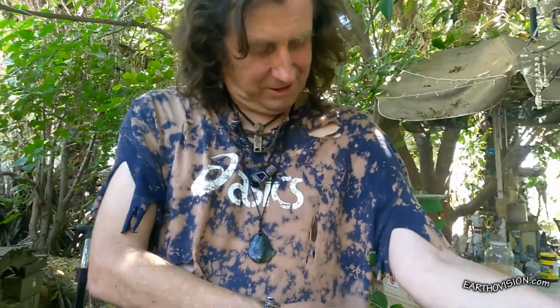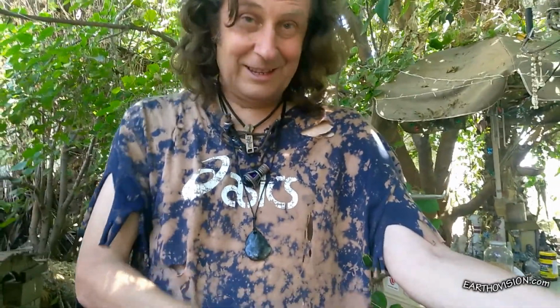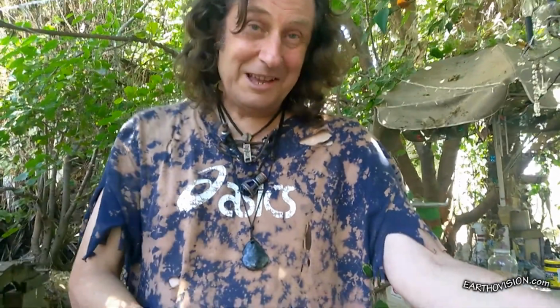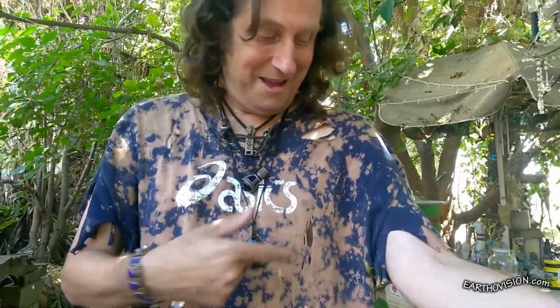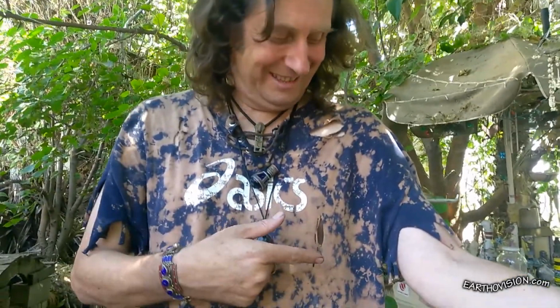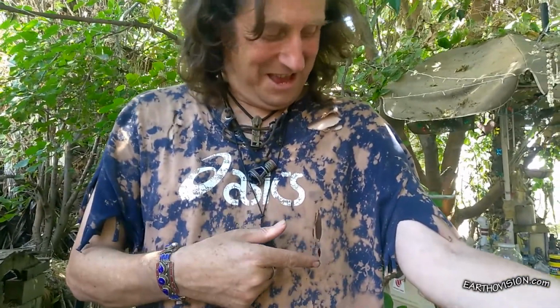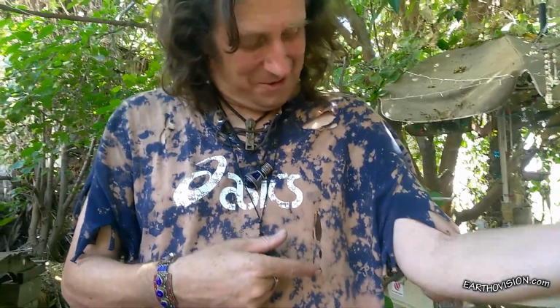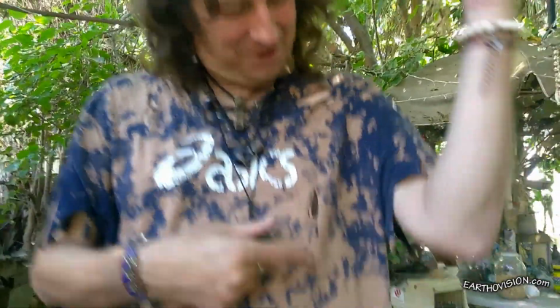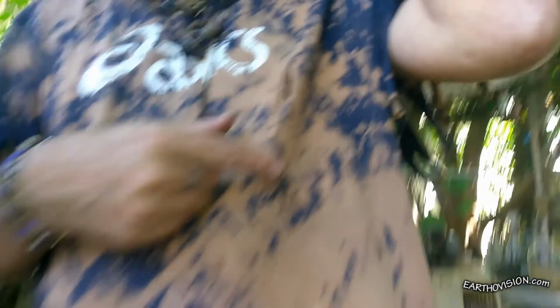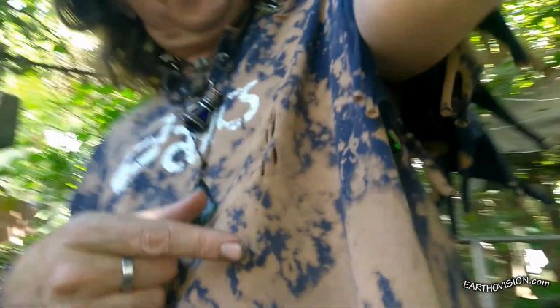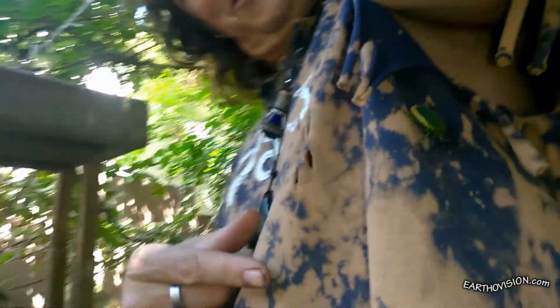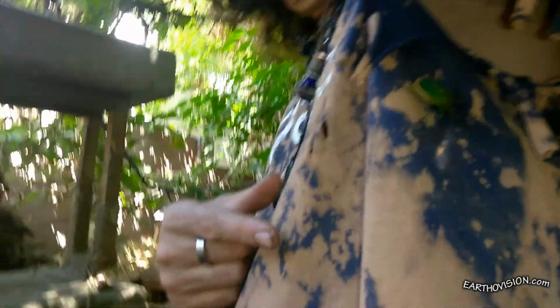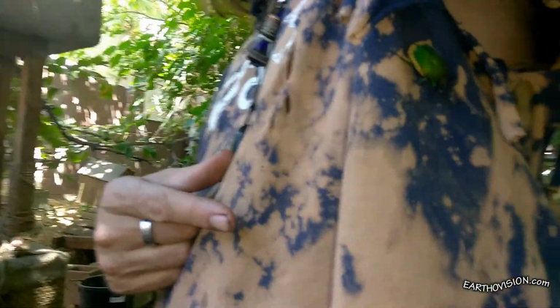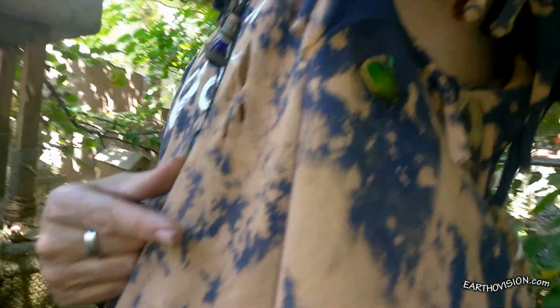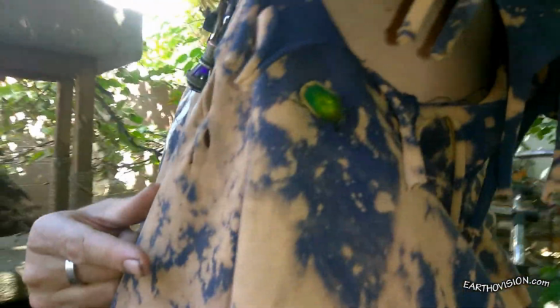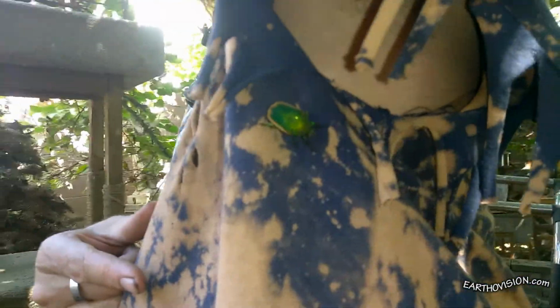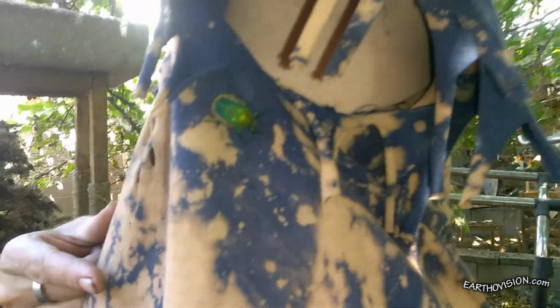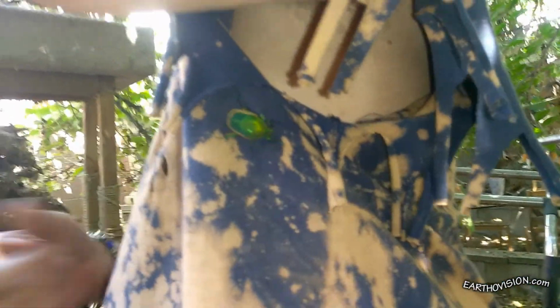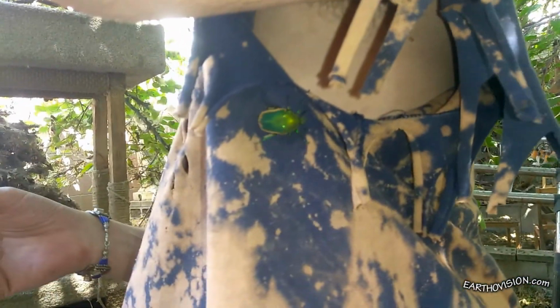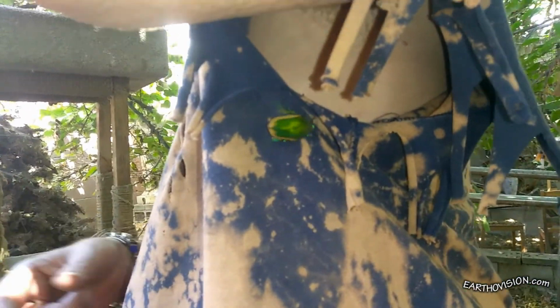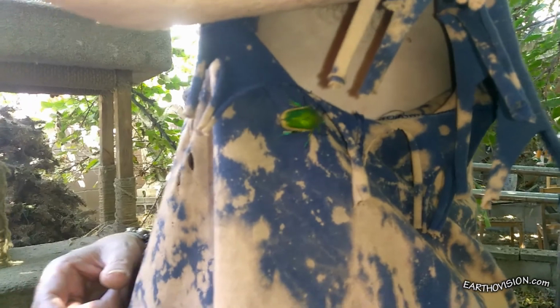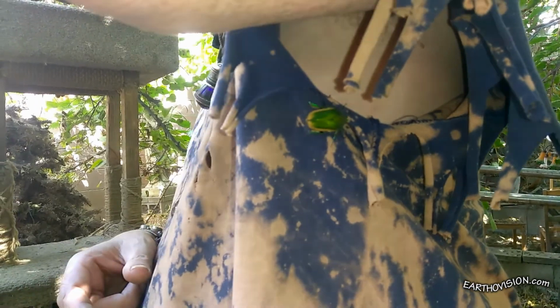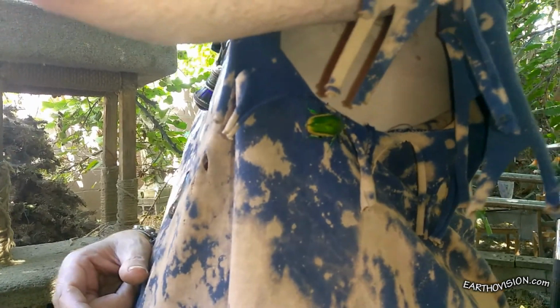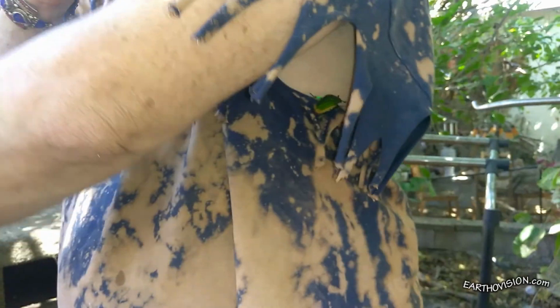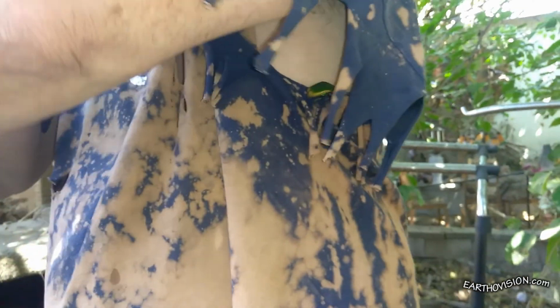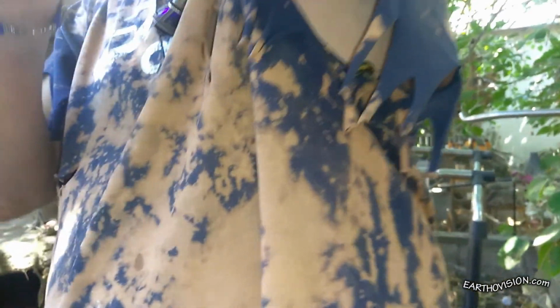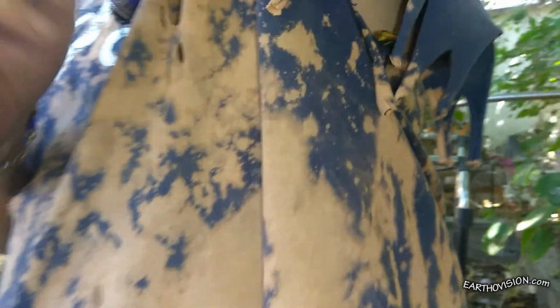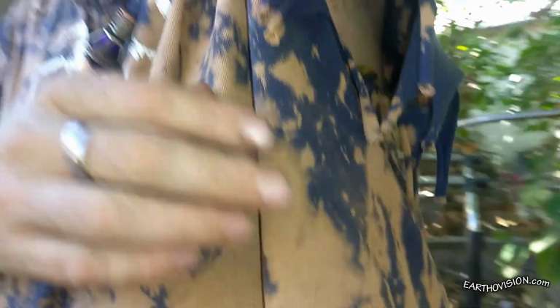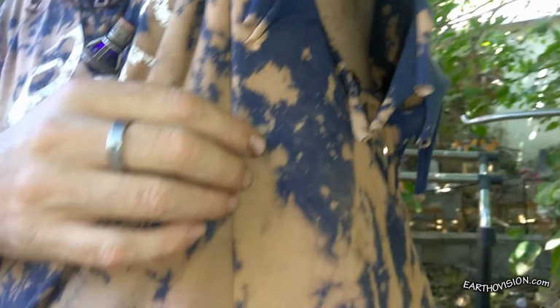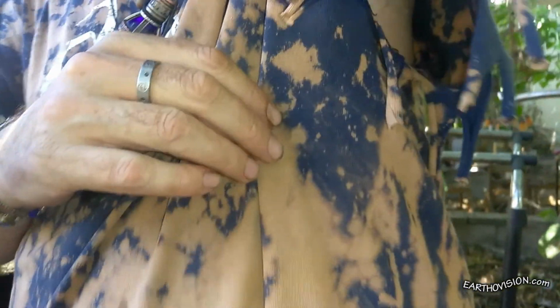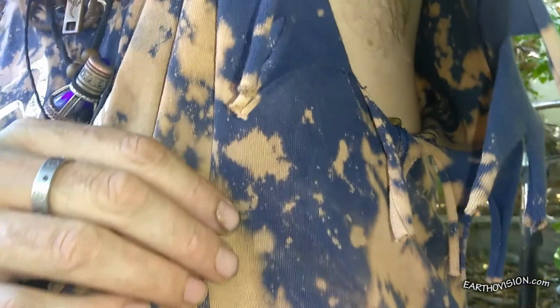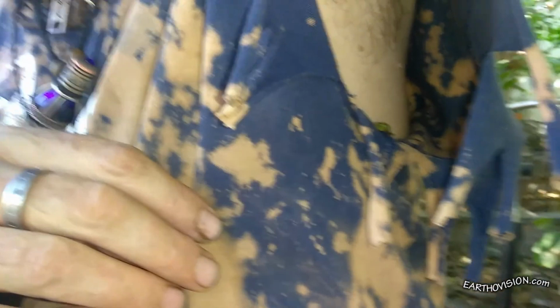That beetle really likes frogs. Oh, there he goes in here. You only think that's funny. There he is — it's inside your shirt.